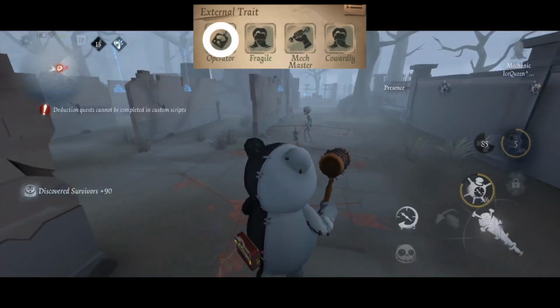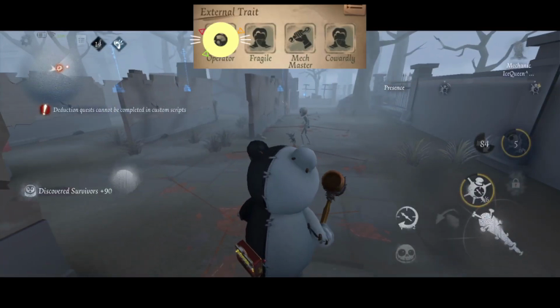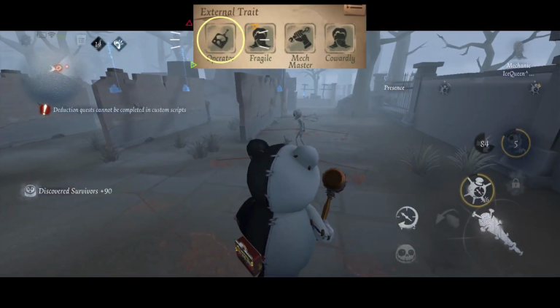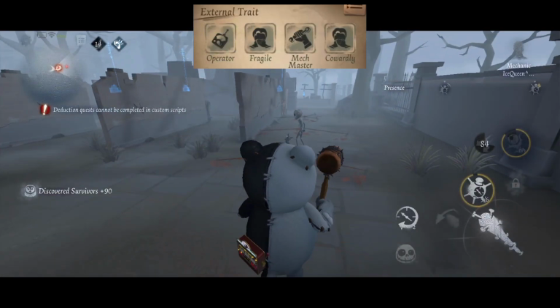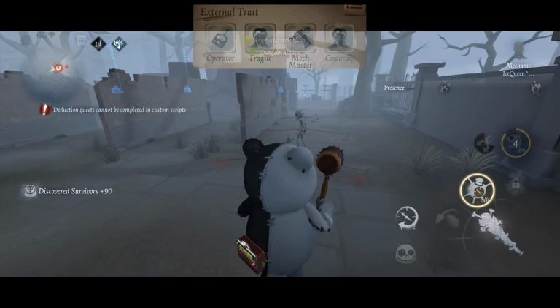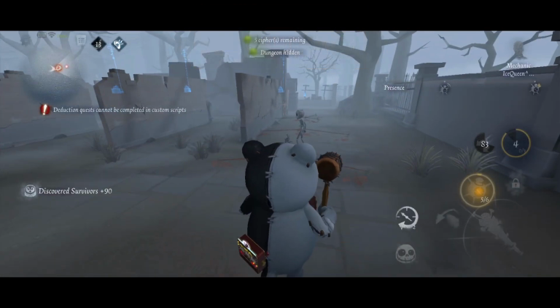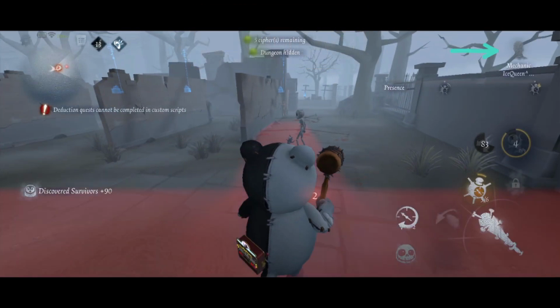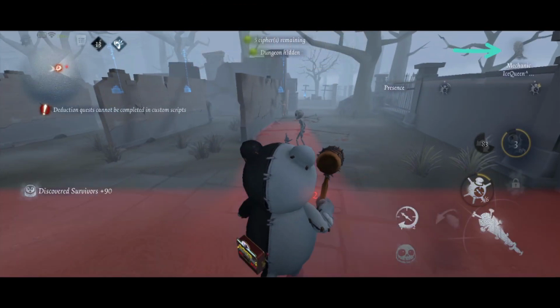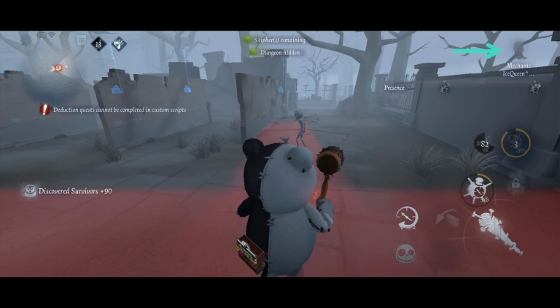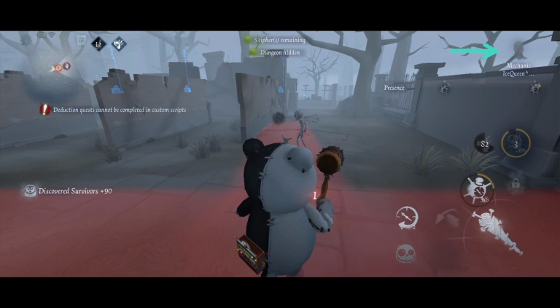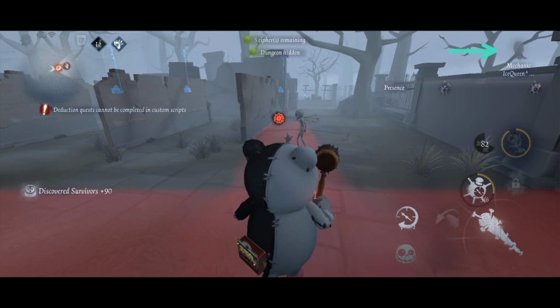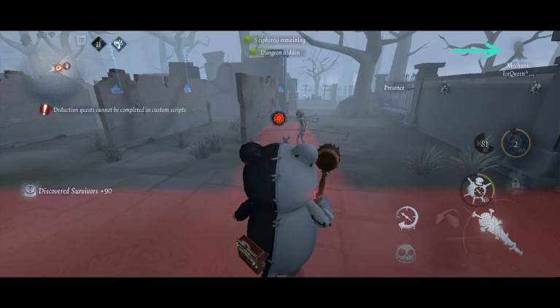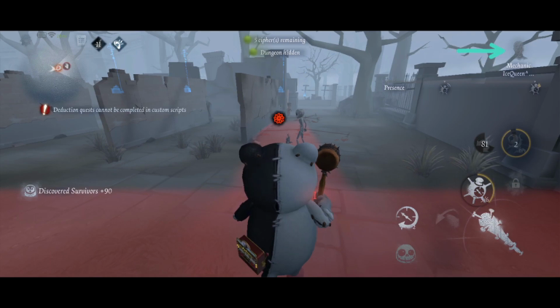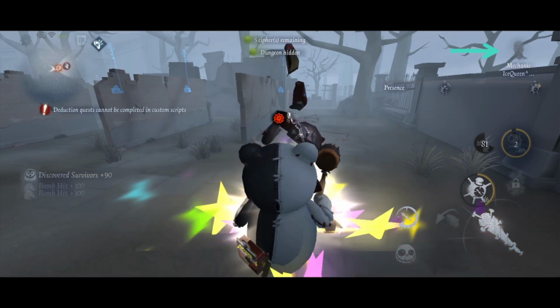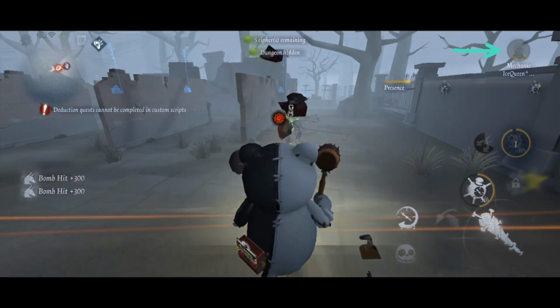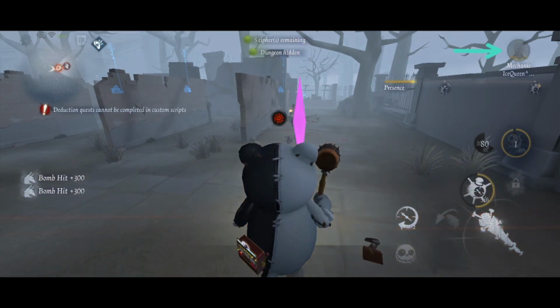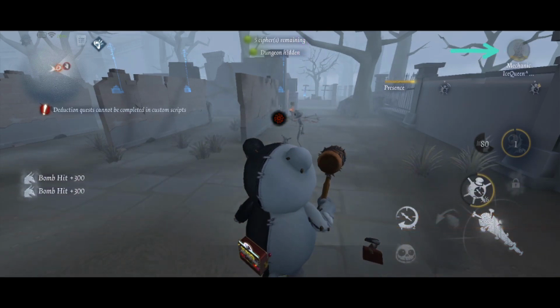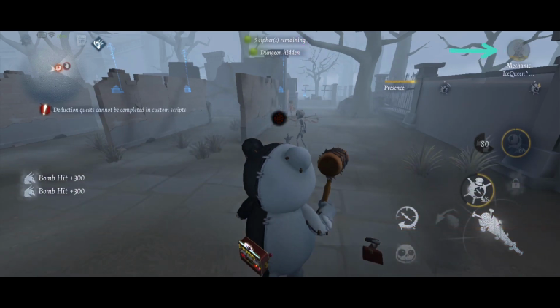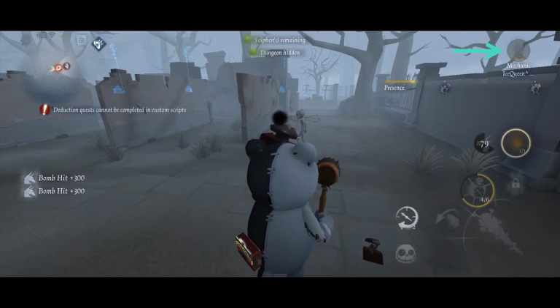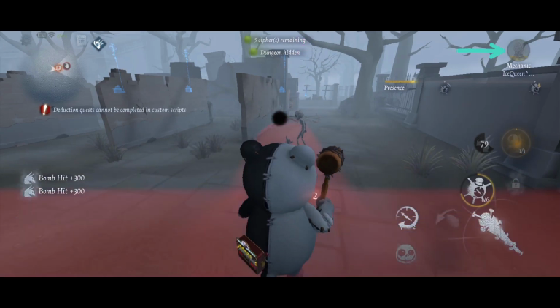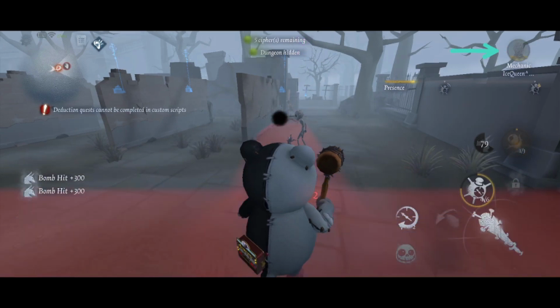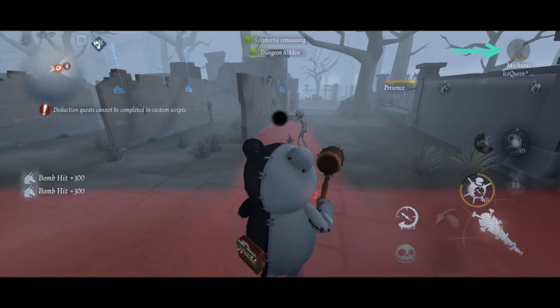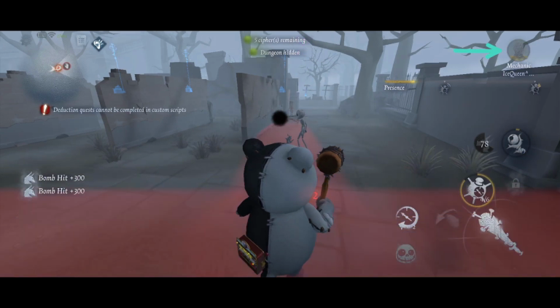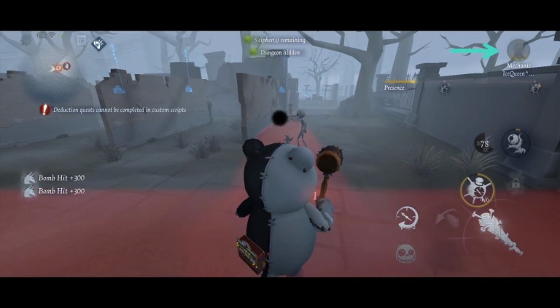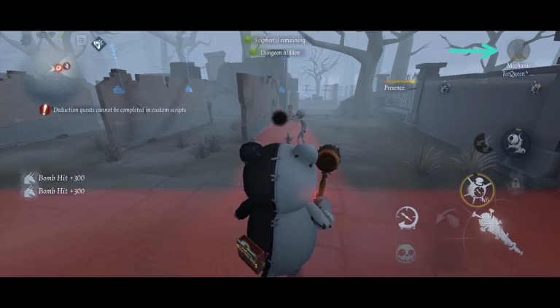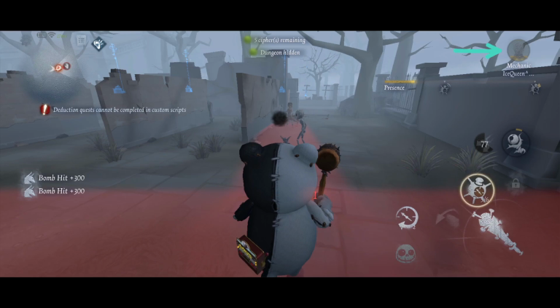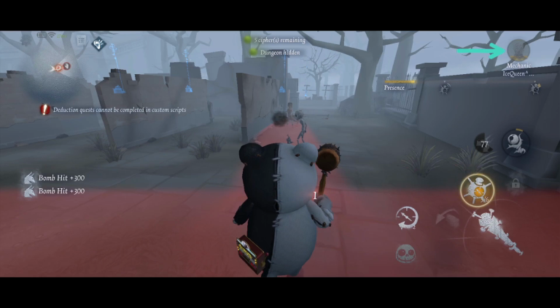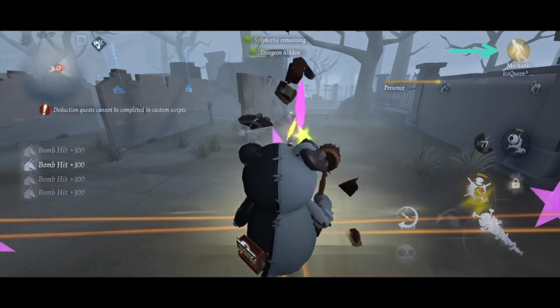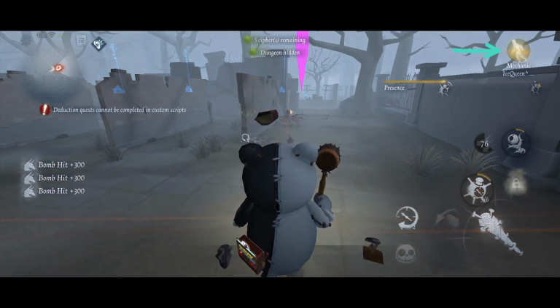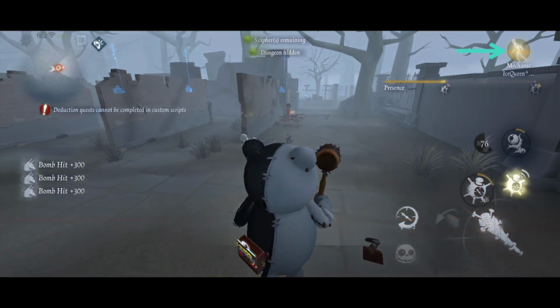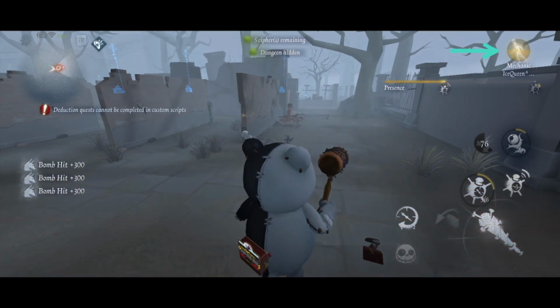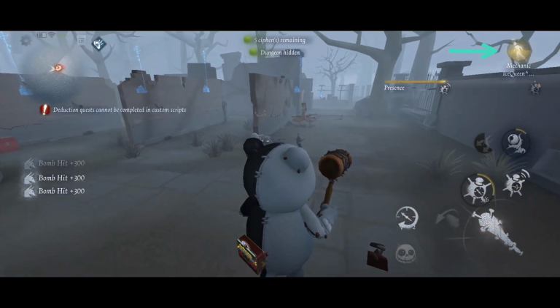Our first trait is Operator. To put it simply, Operator is about a bot. Mechanic's bot is basically a fifth survivor that can be destroyed with 1.0 damage.